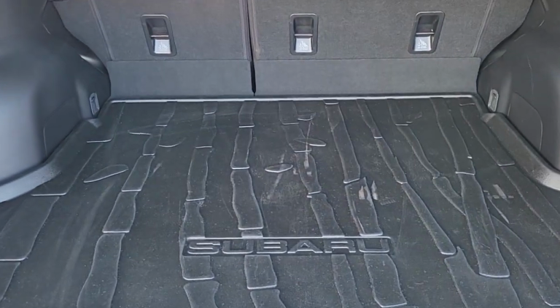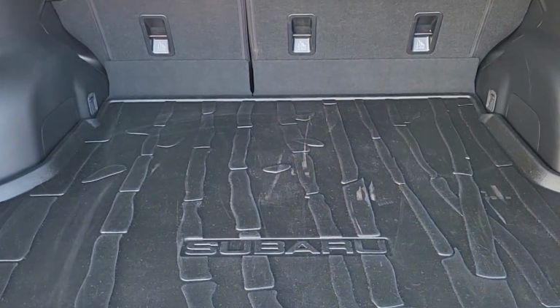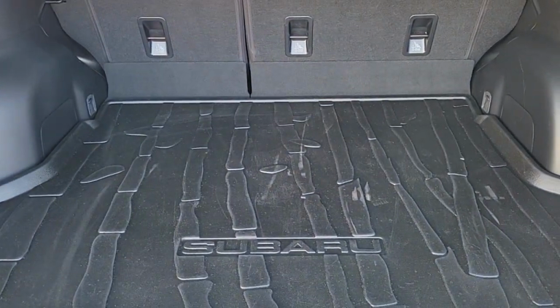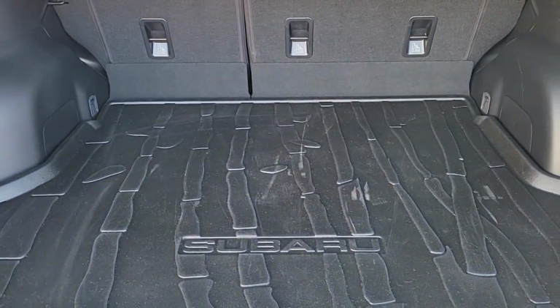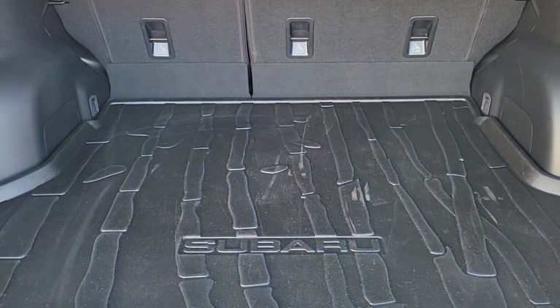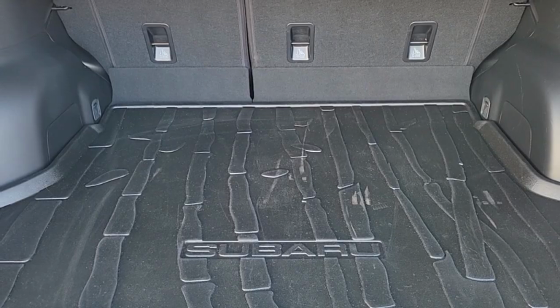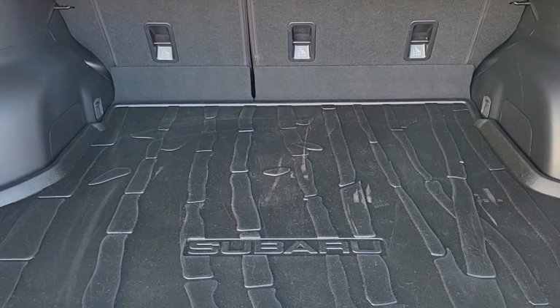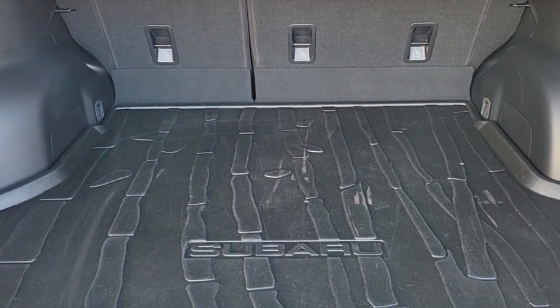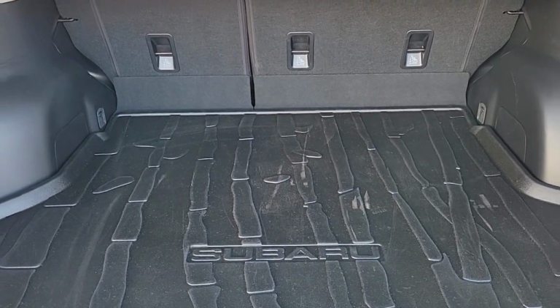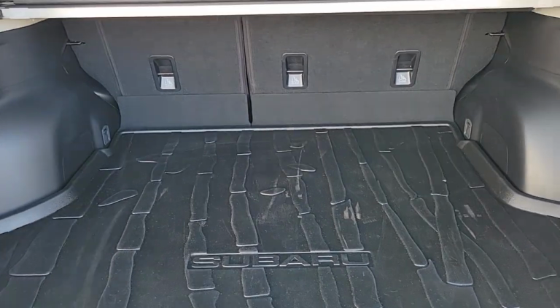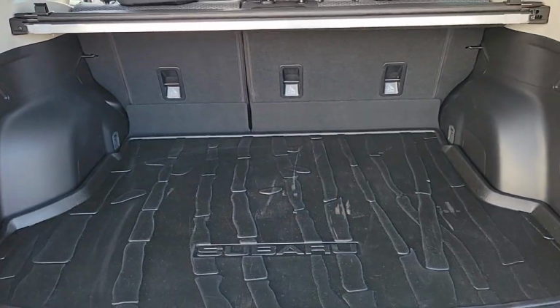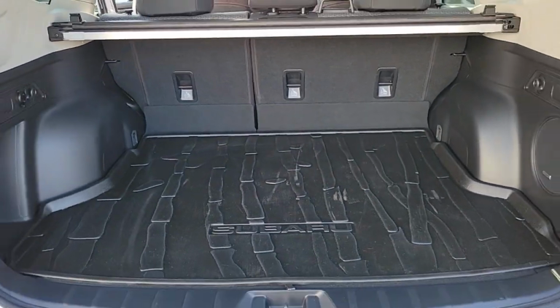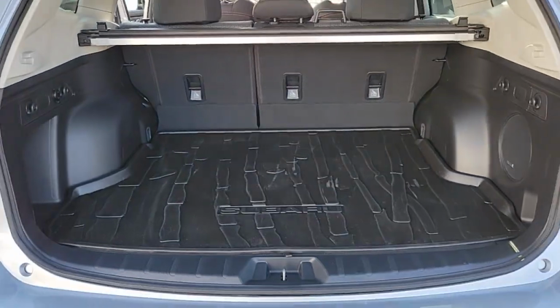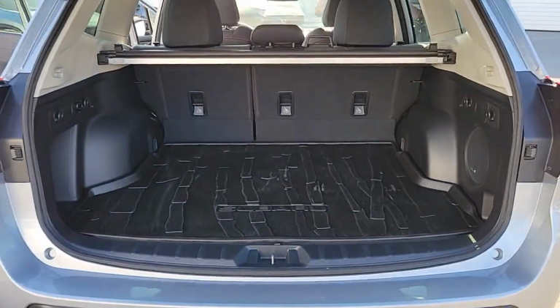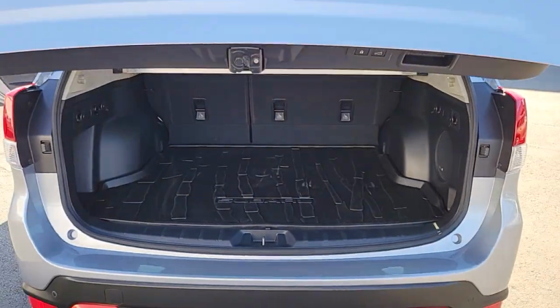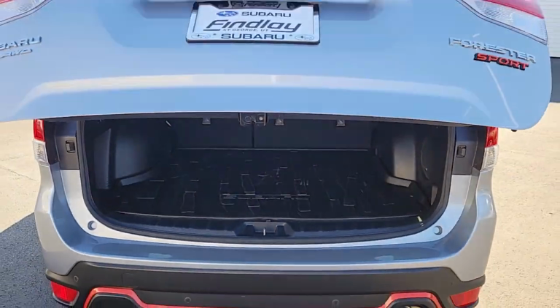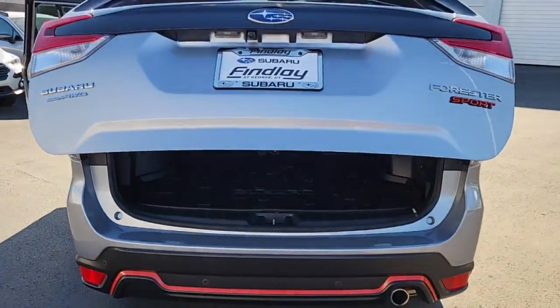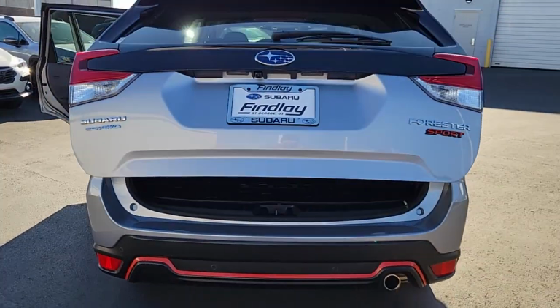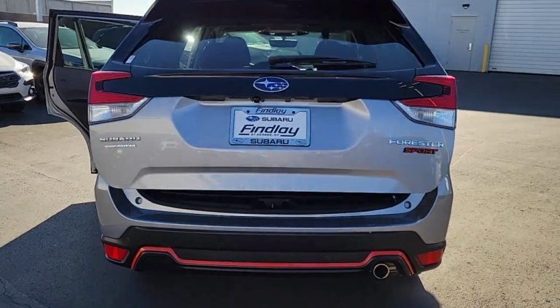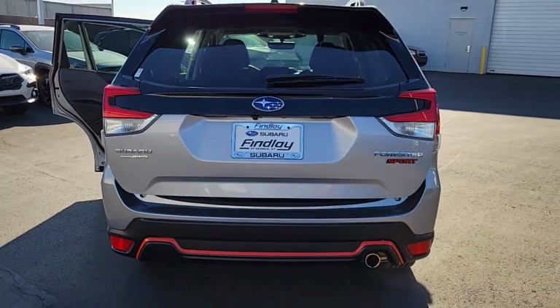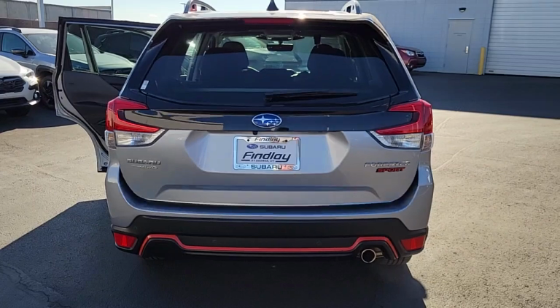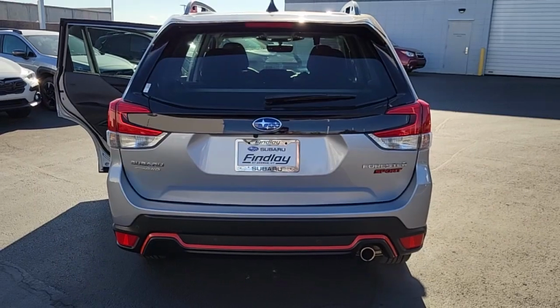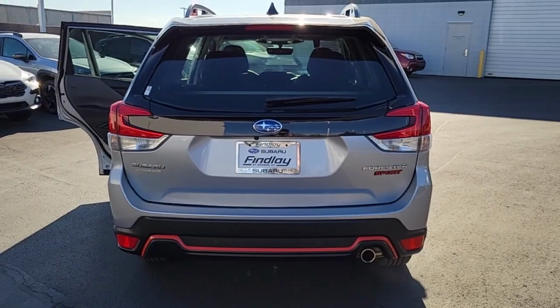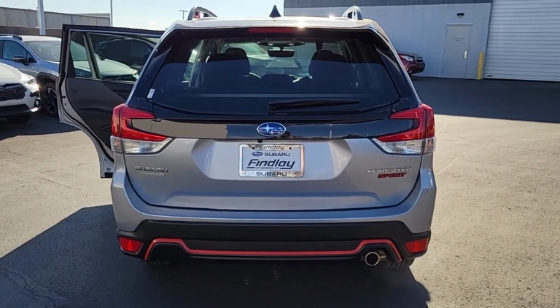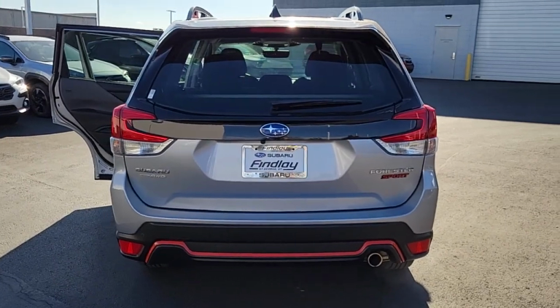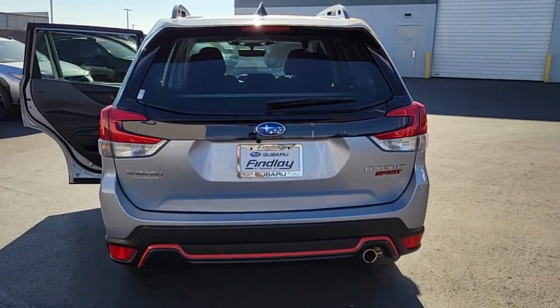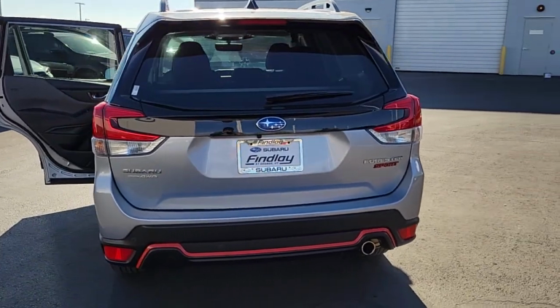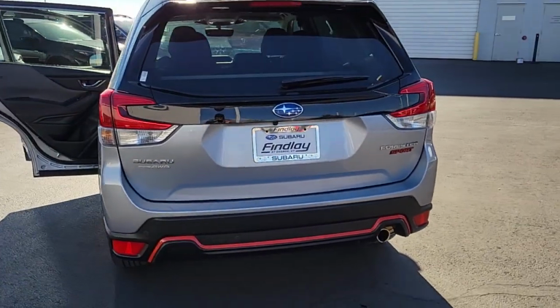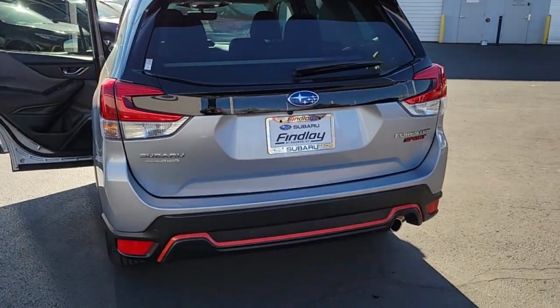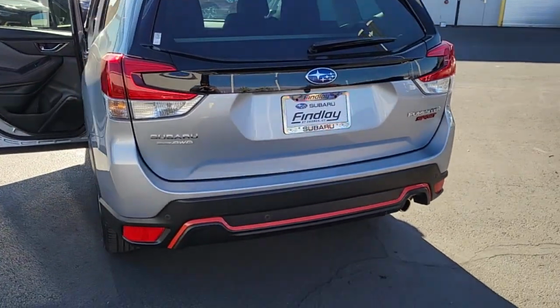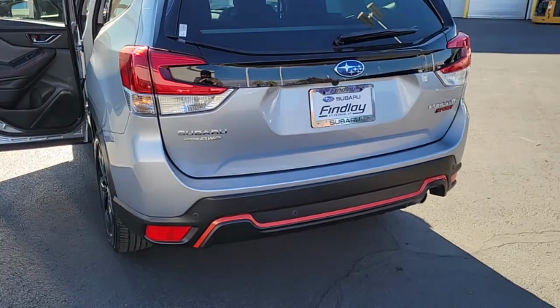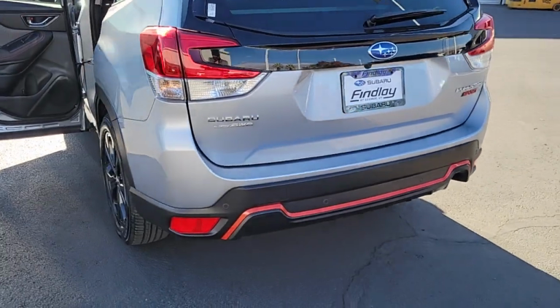These are just some of the great options this vehicle comes with: Apple CarPlay and/or Android Auto, Panoramic Roof, Keyless Entry, Satellite Radio, and Backup Camera.